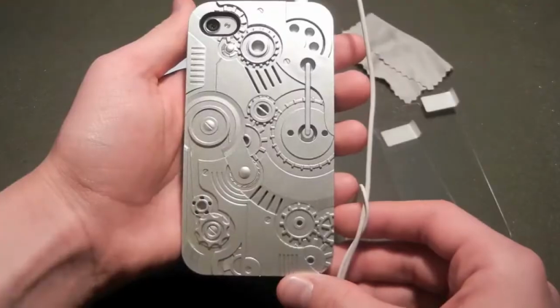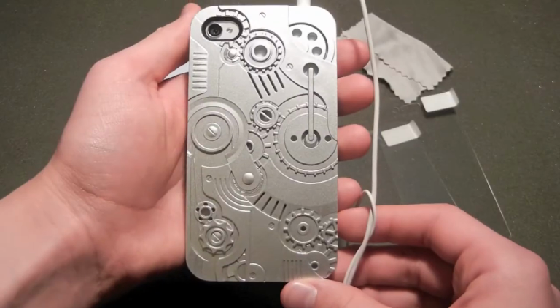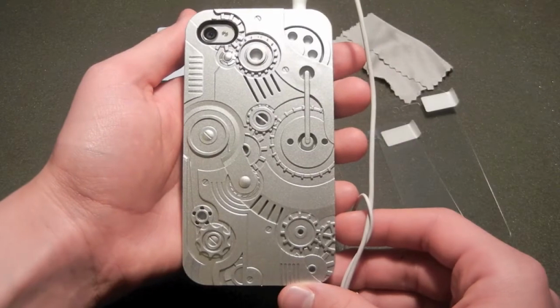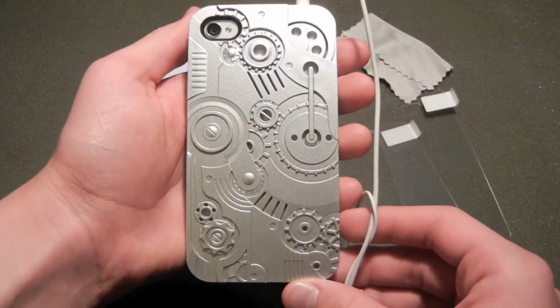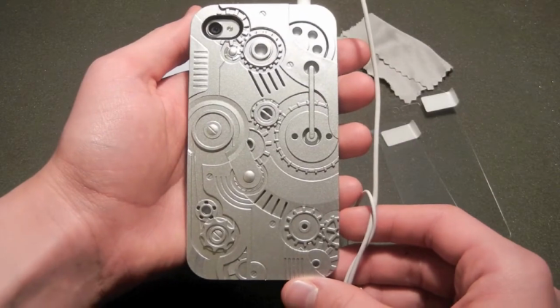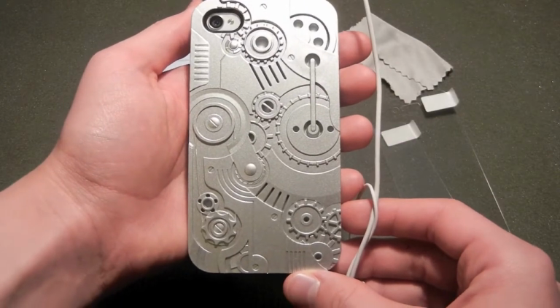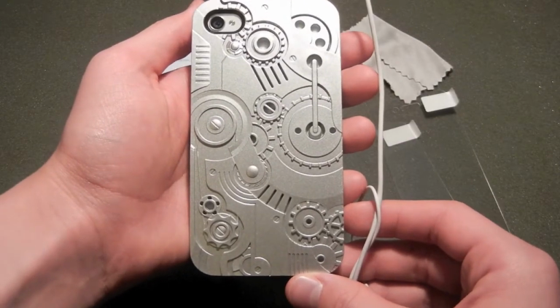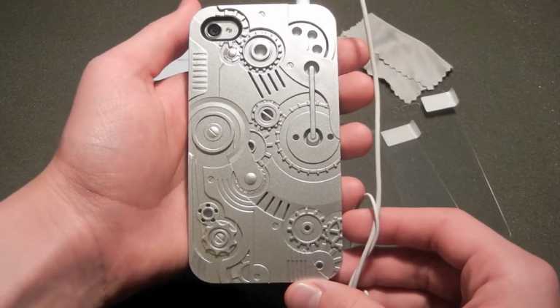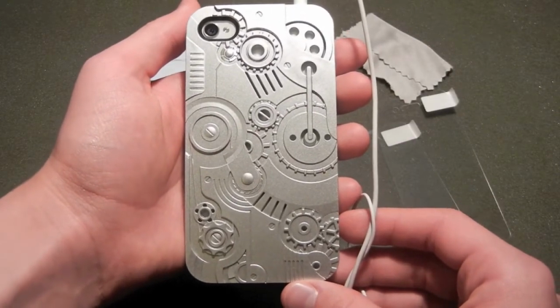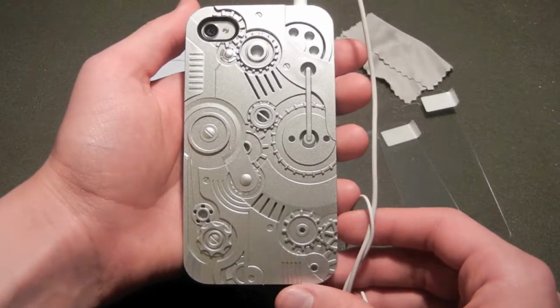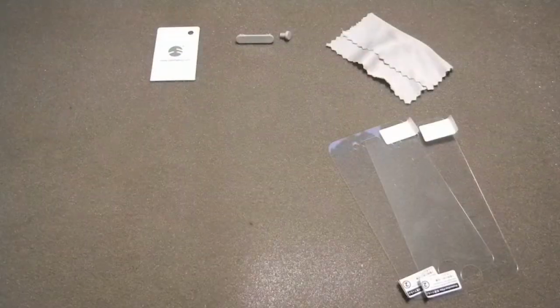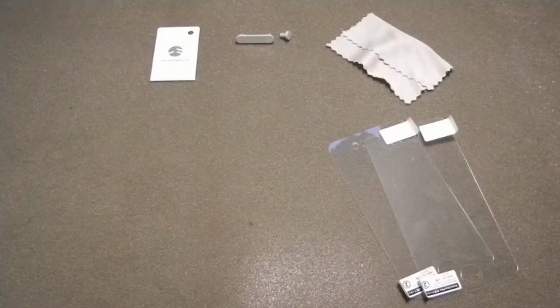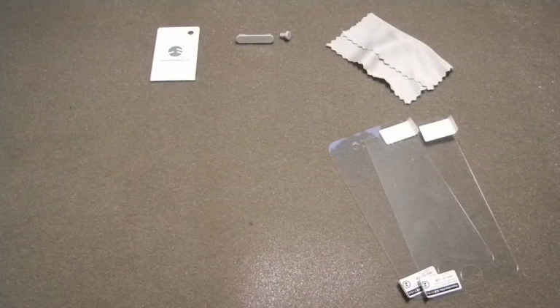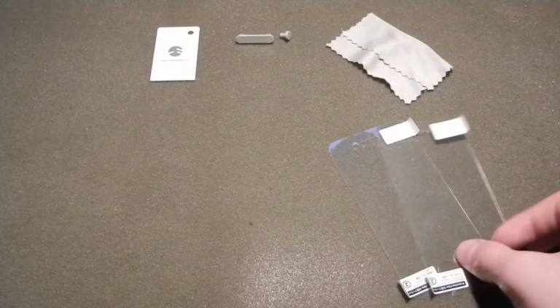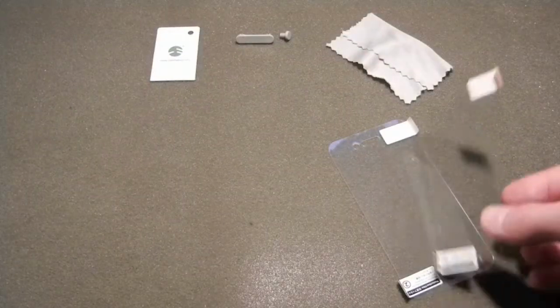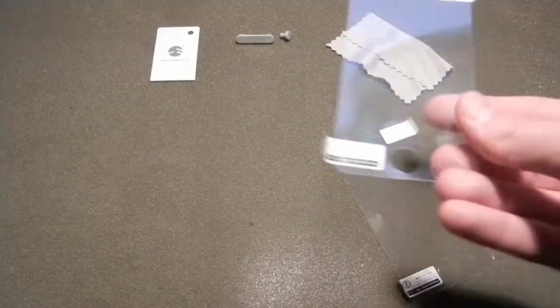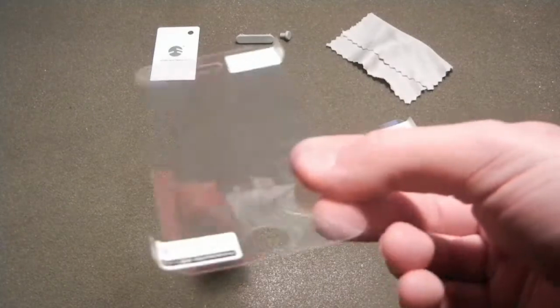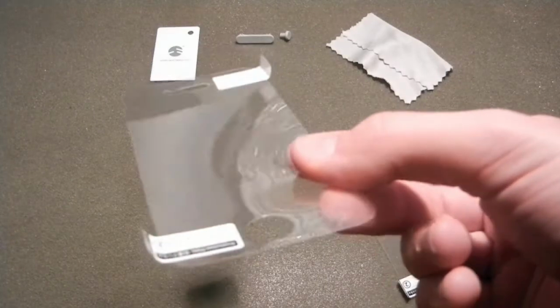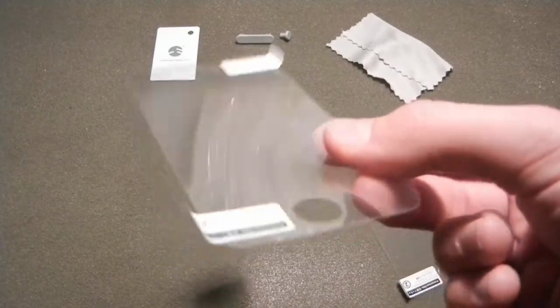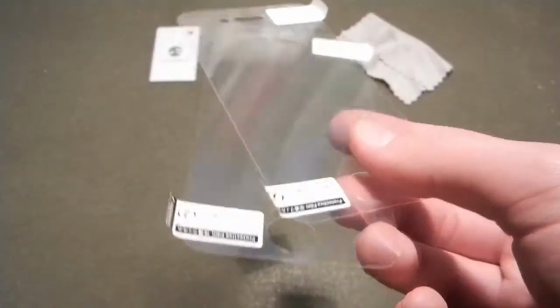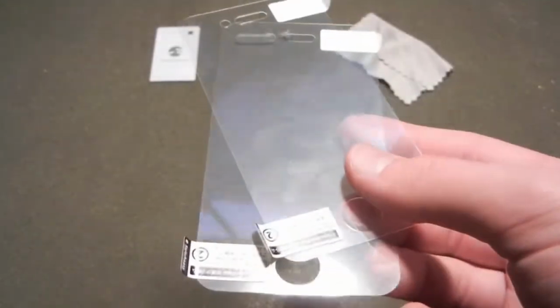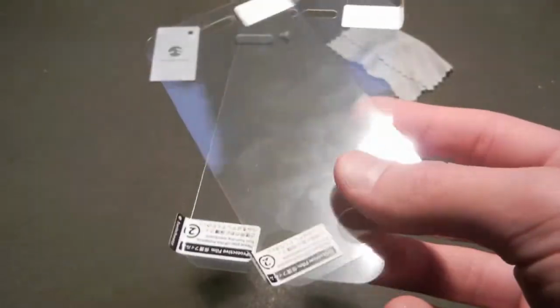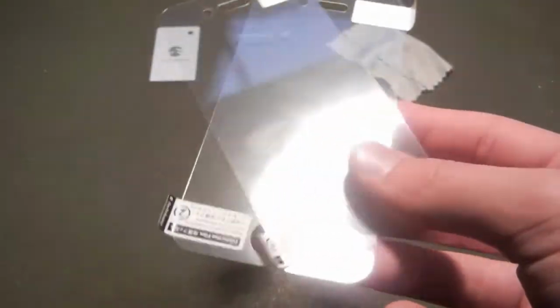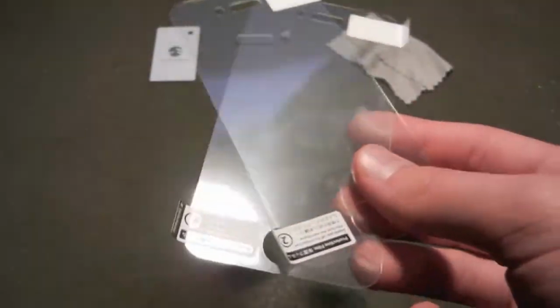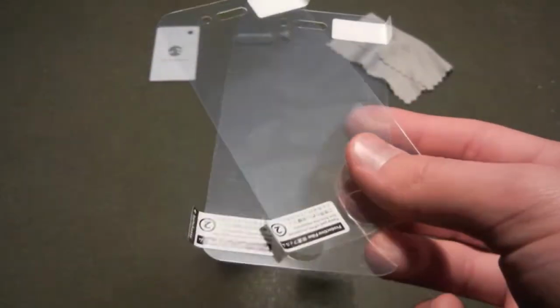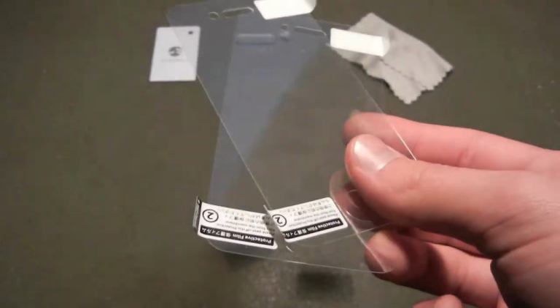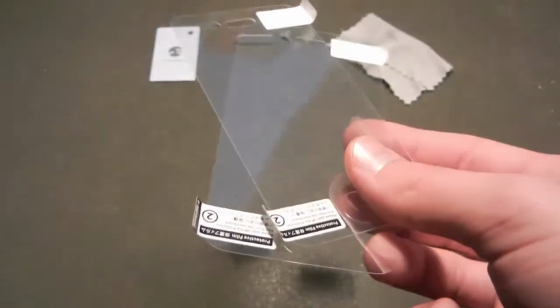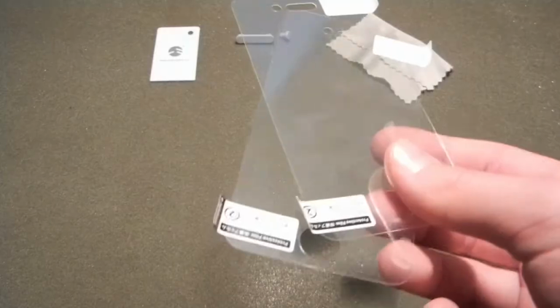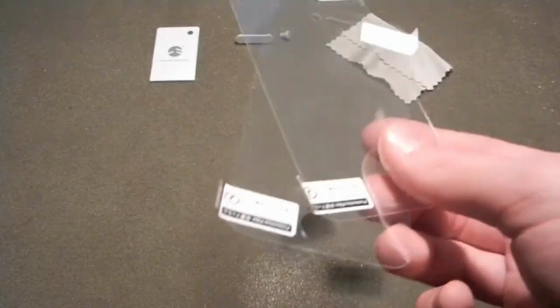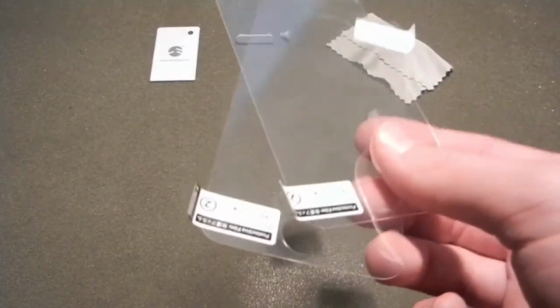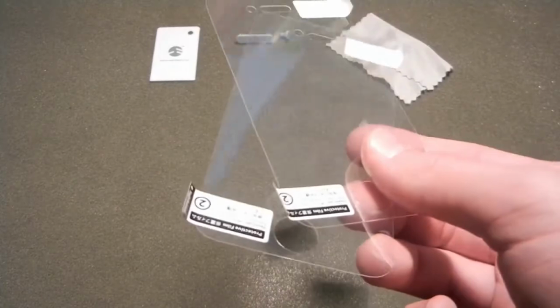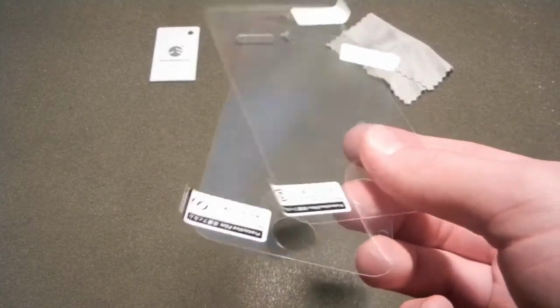So I really like the design of this case, but let's talk about the accessories for a moment. First of all, we have the screen protectors which come with the case. There are no mirror effects or anything — just simple, clean screen protectors.